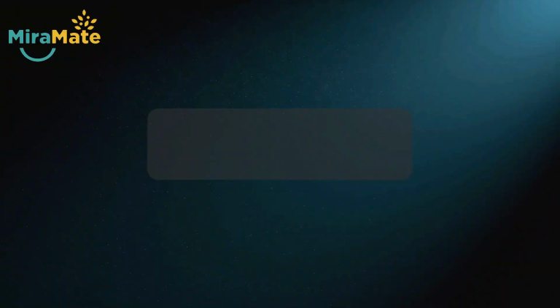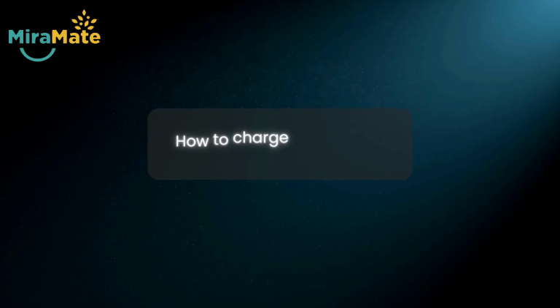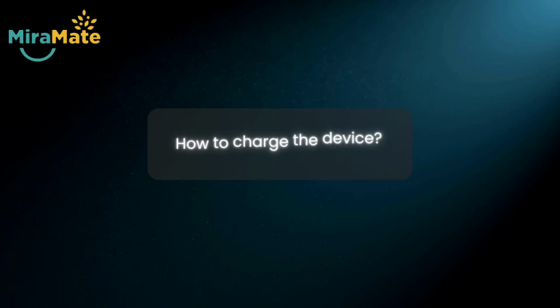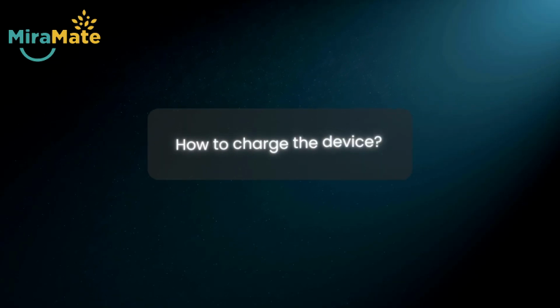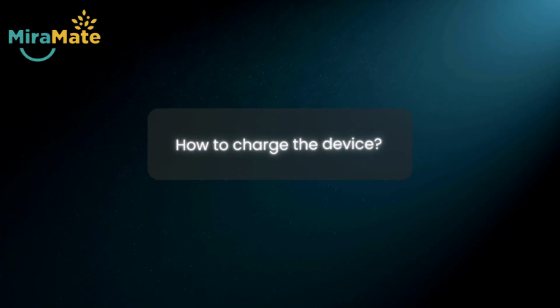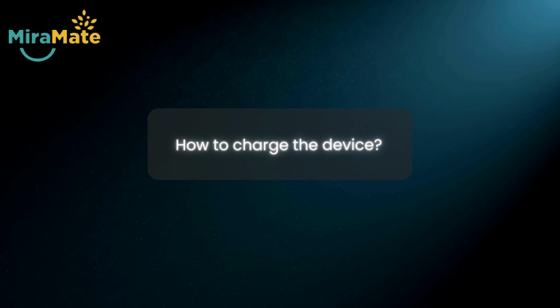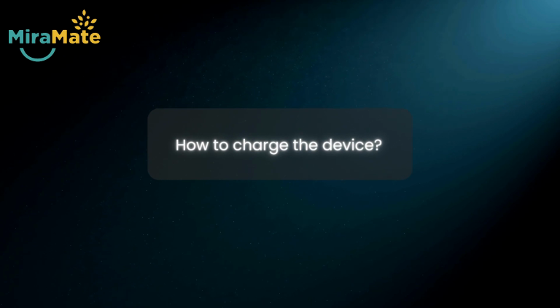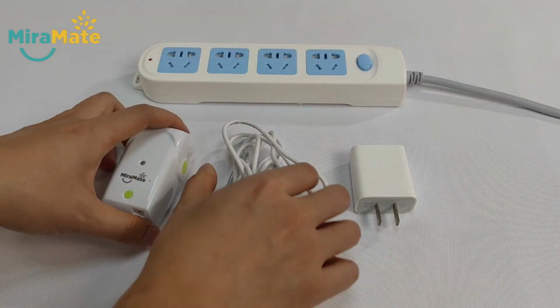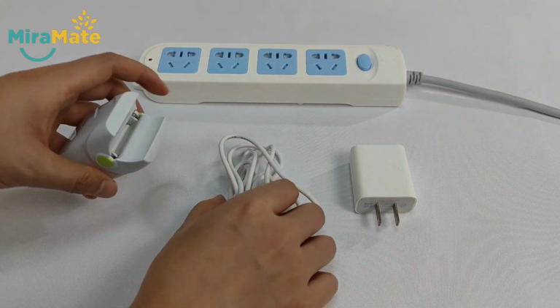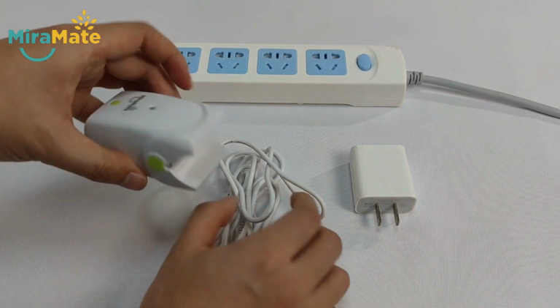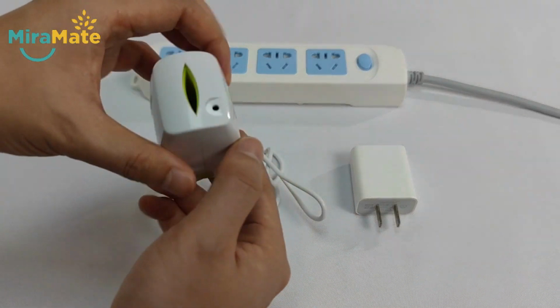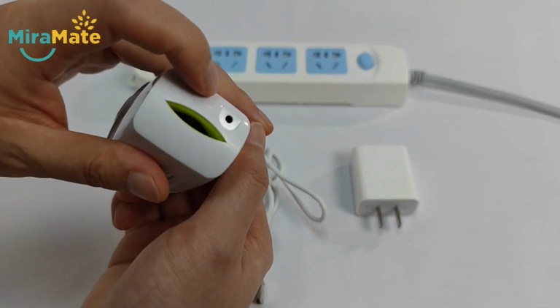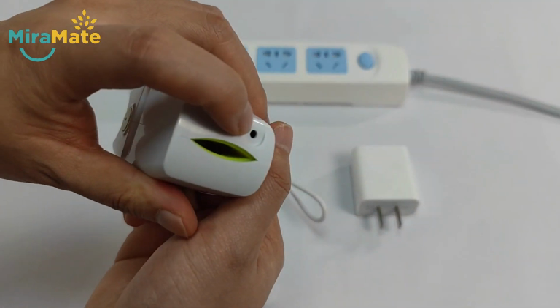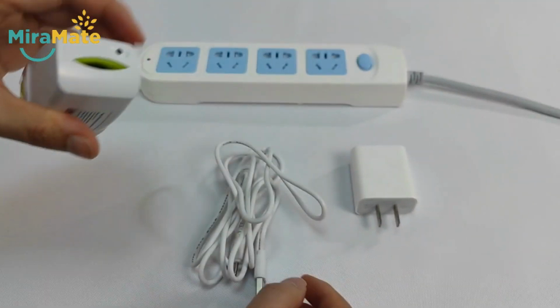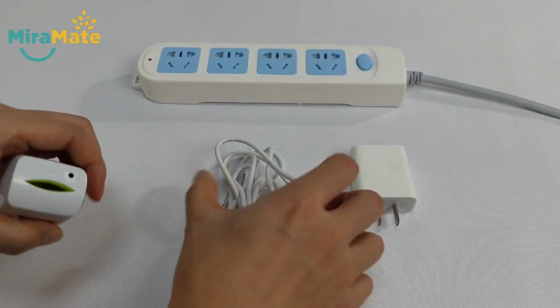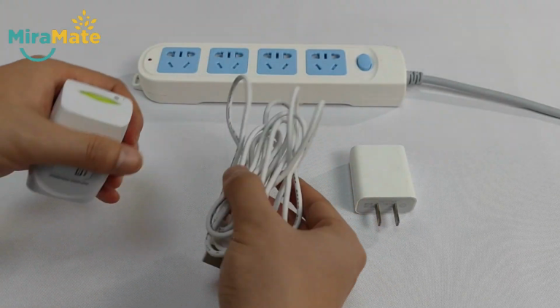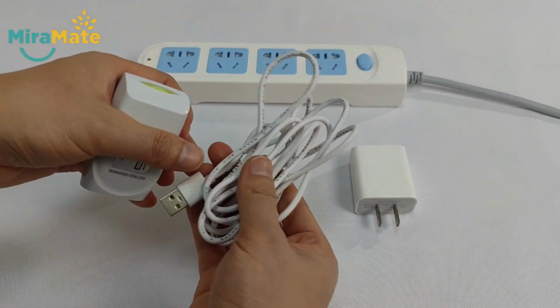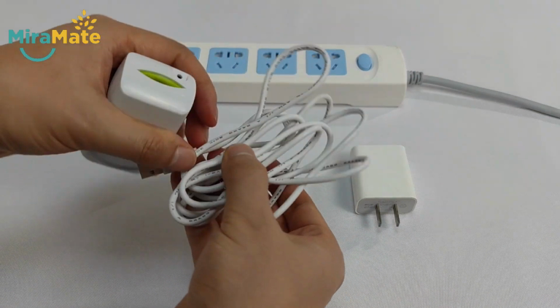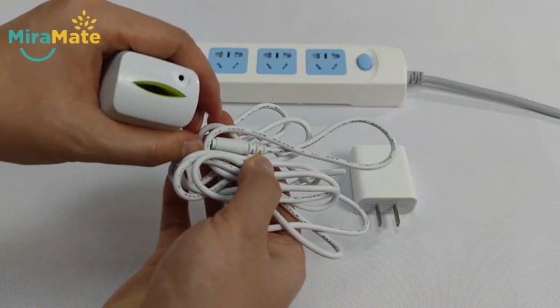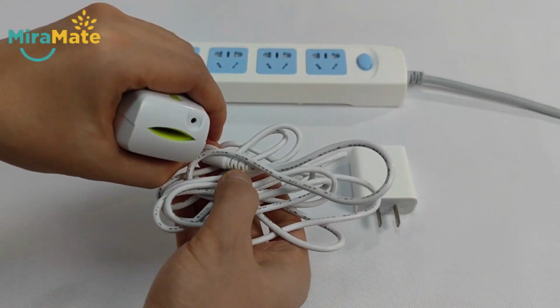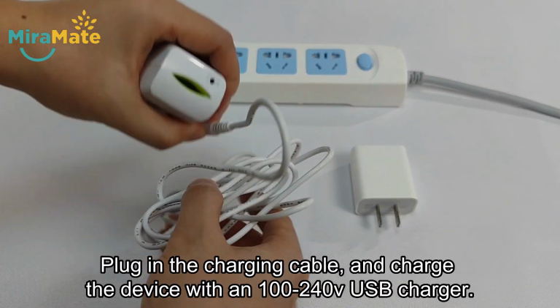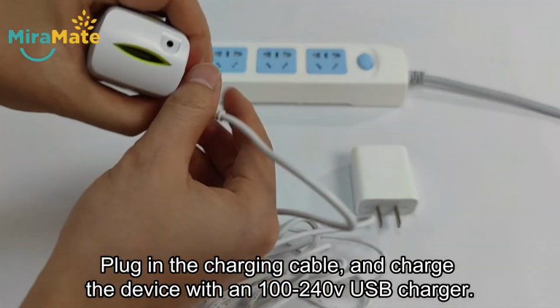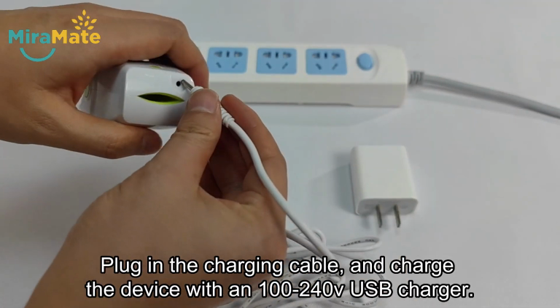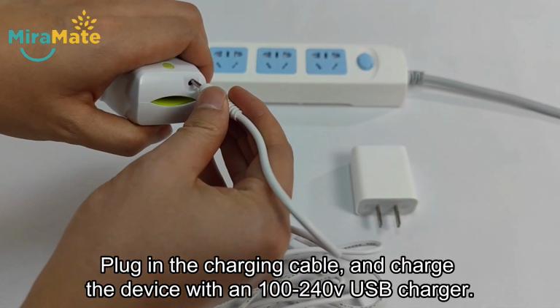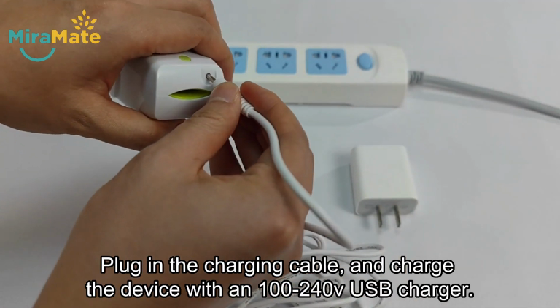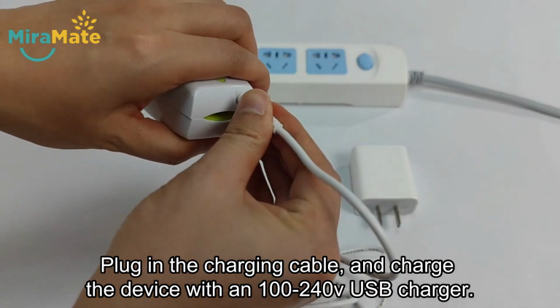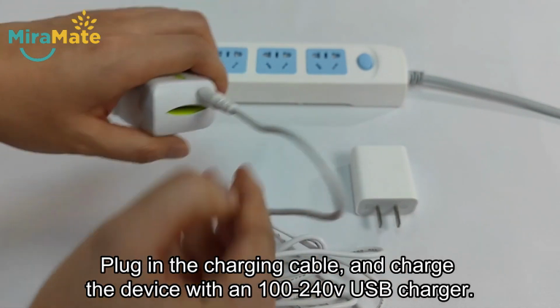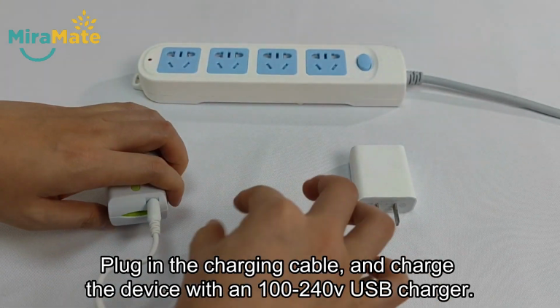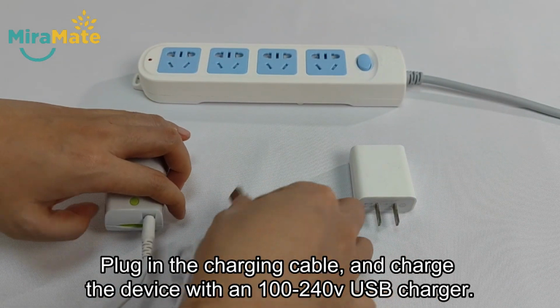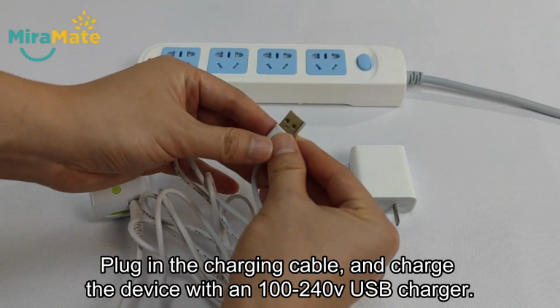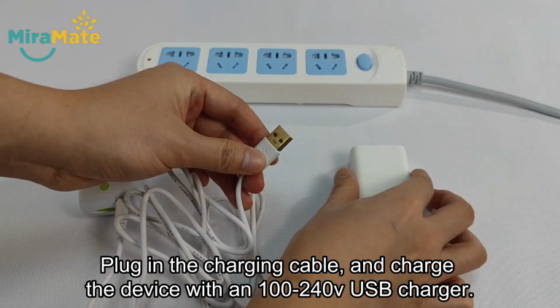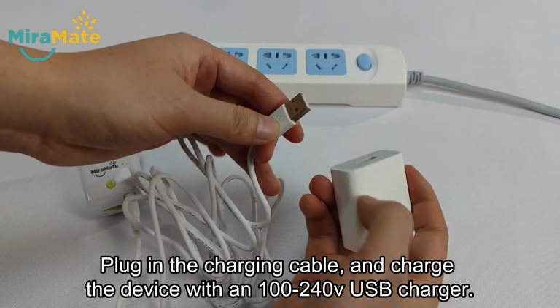How to charge the device? Plug in the charging cable and charge the device with a 100-240V USB charger.